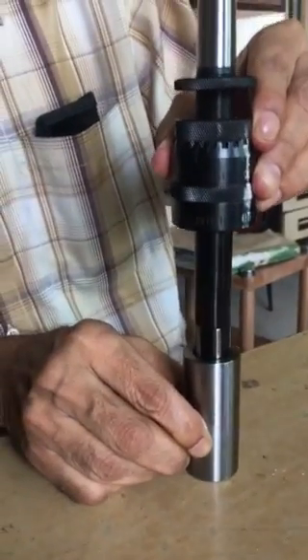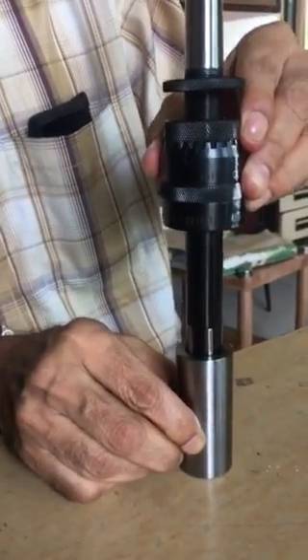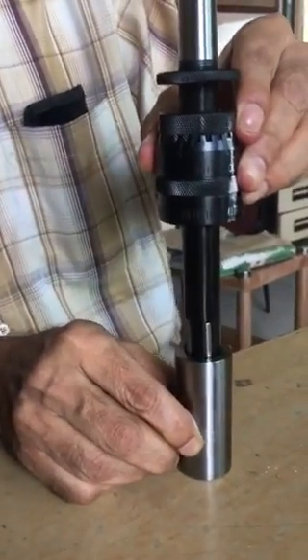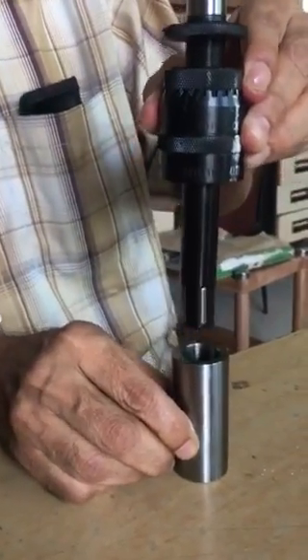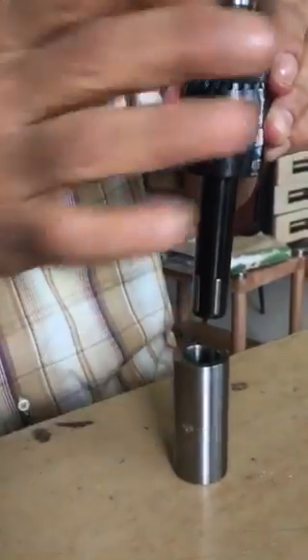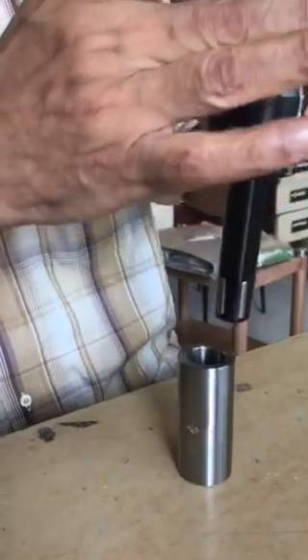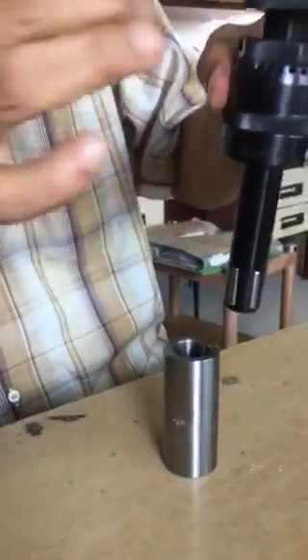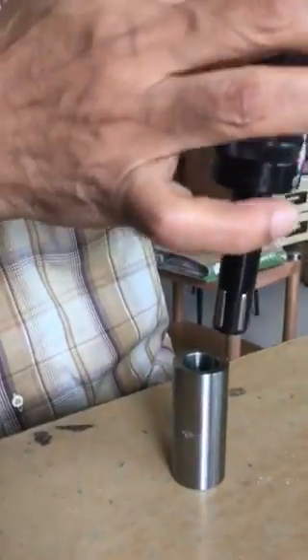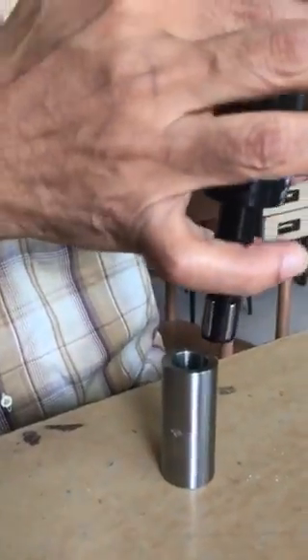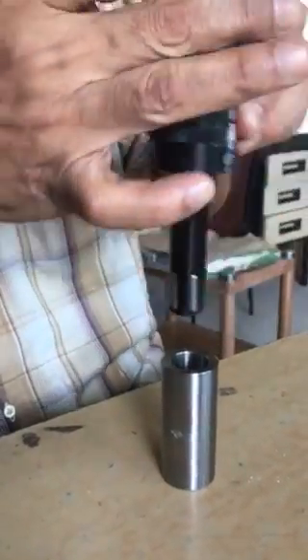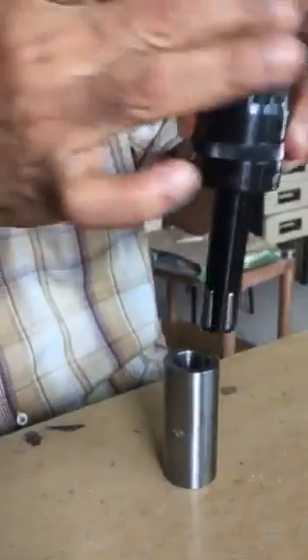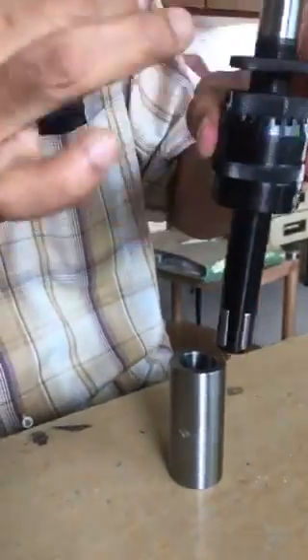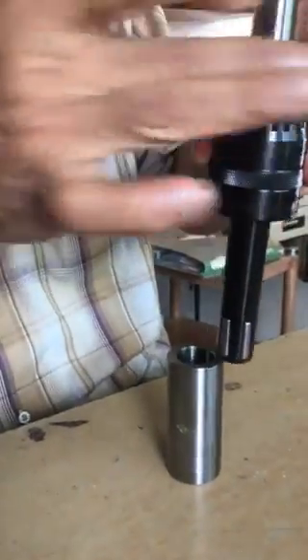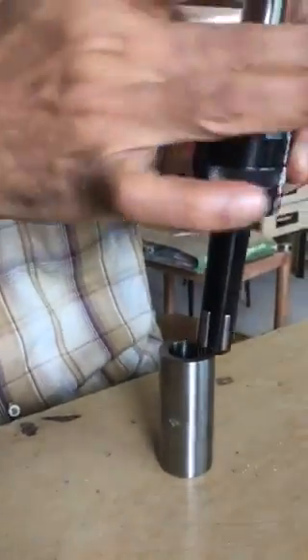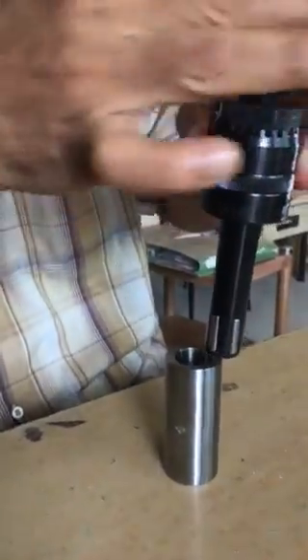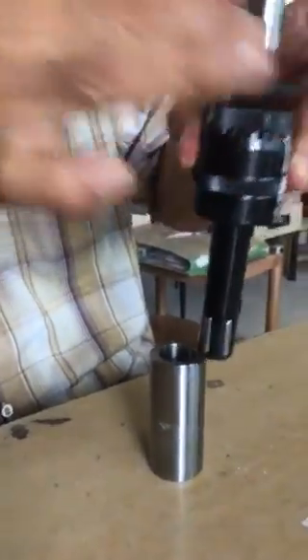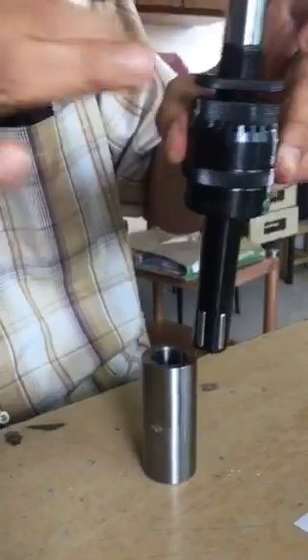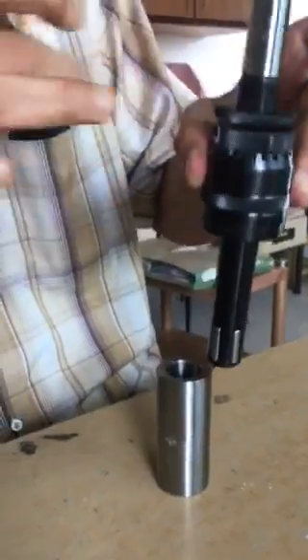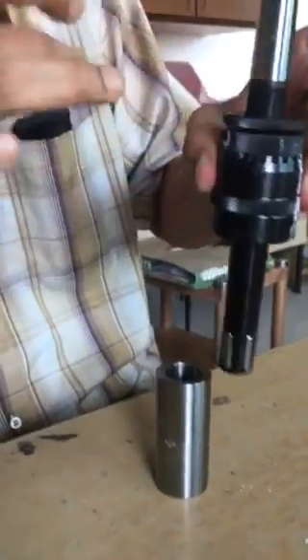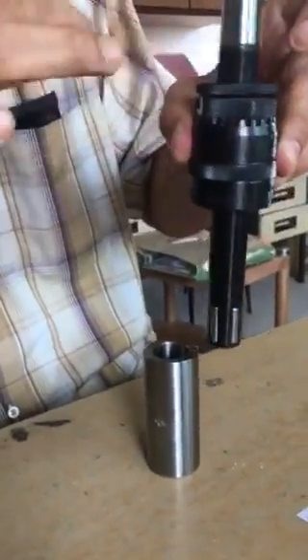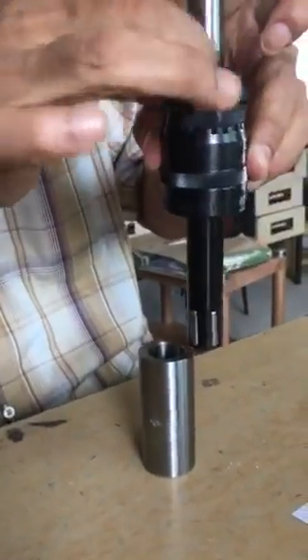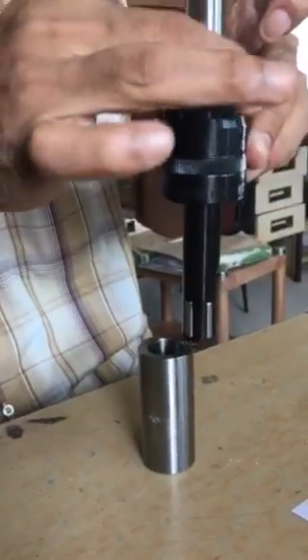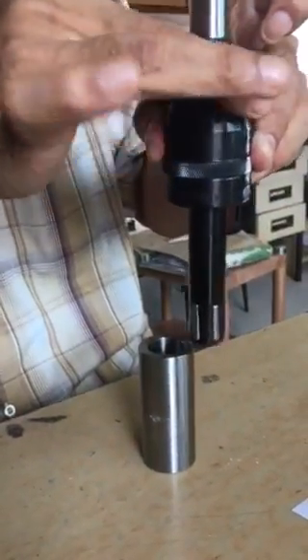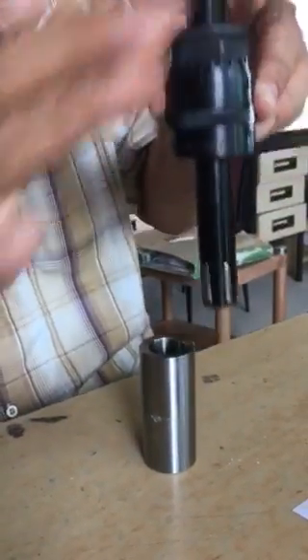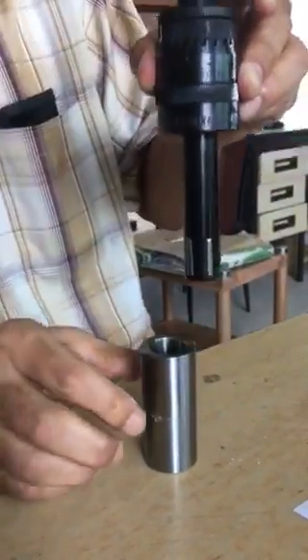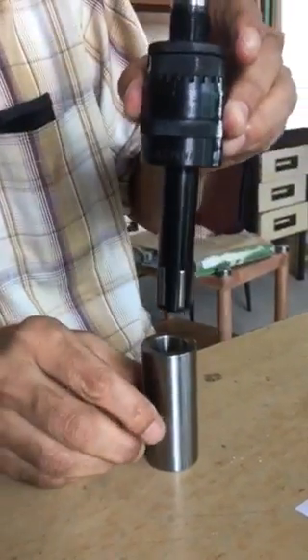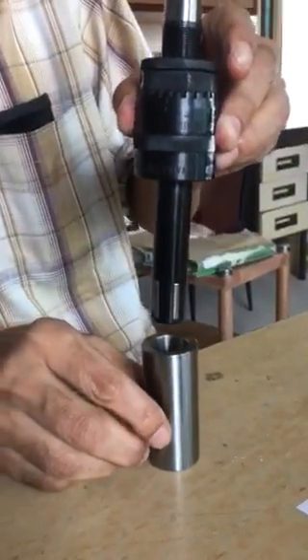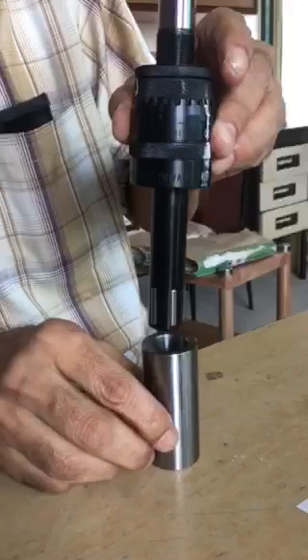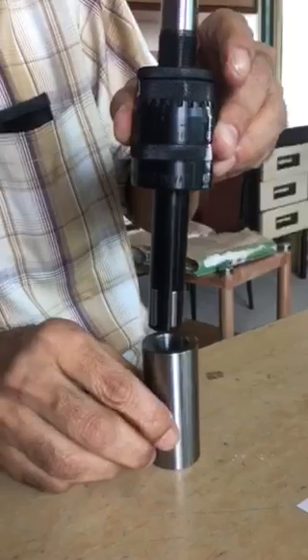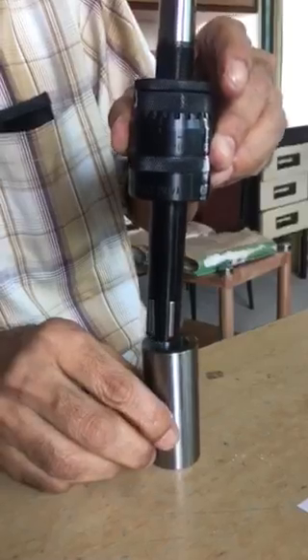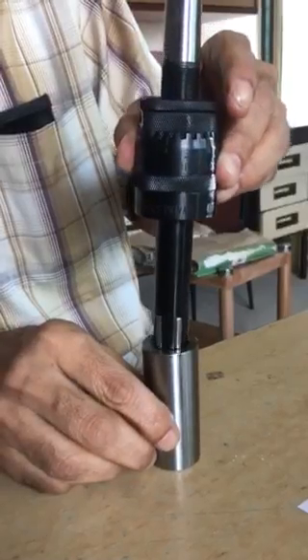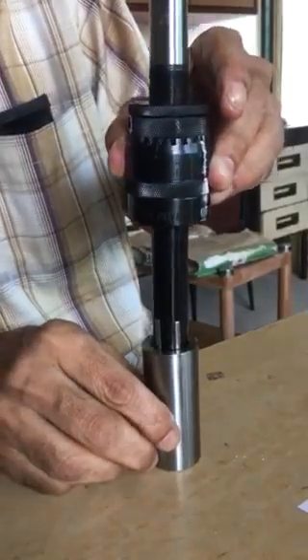Put the tool in the machine and tighten the lock nut. Suitable speed and feed is kept.